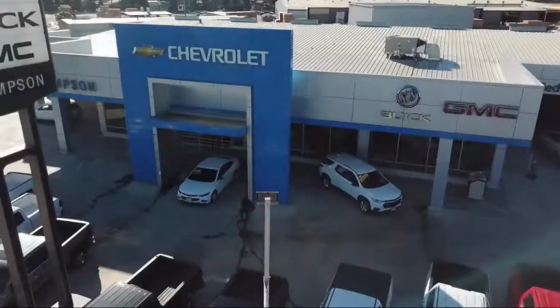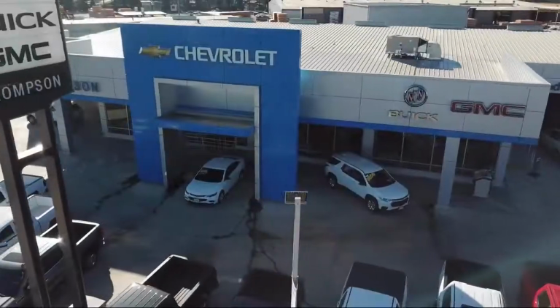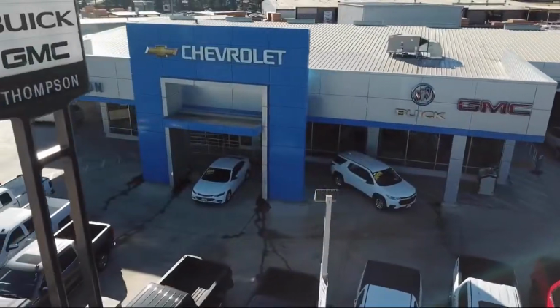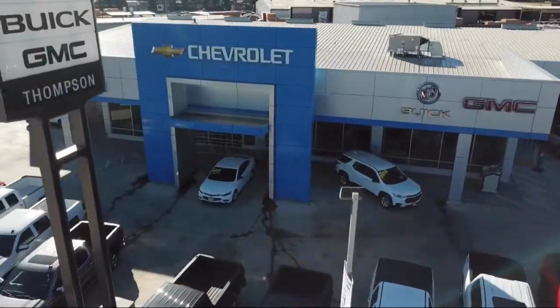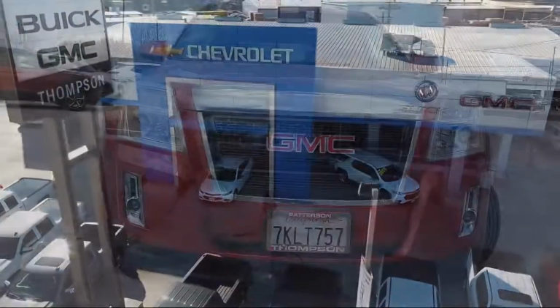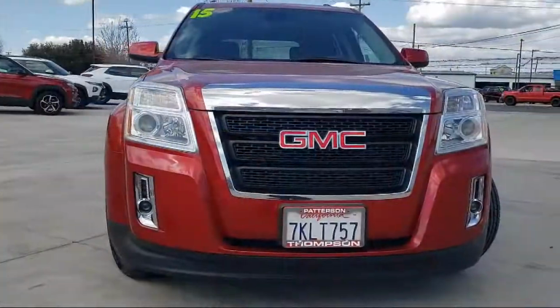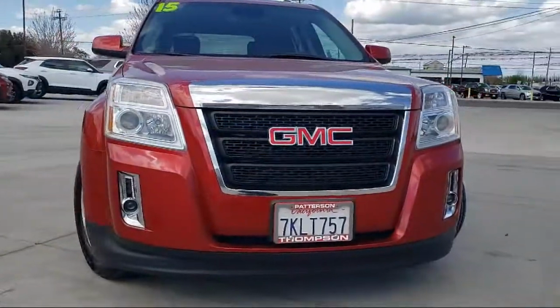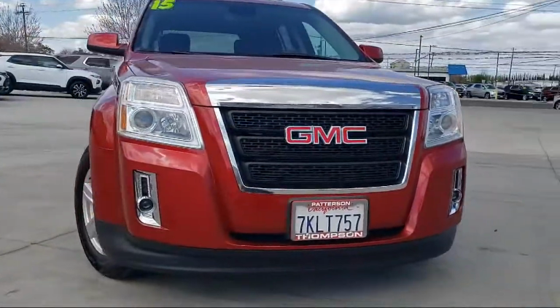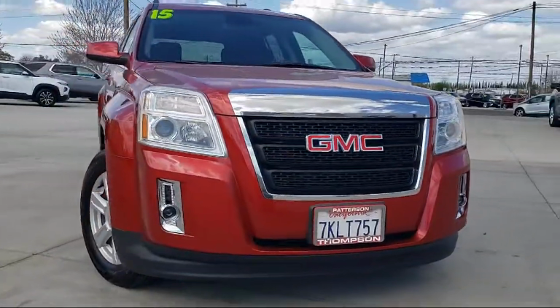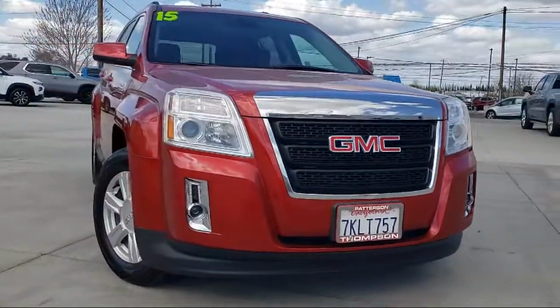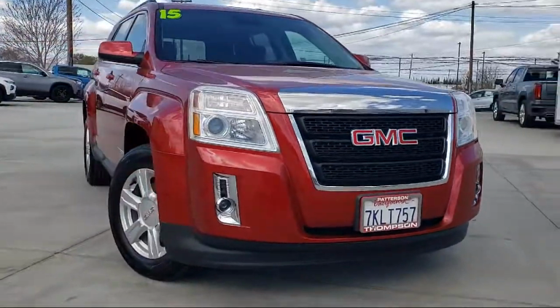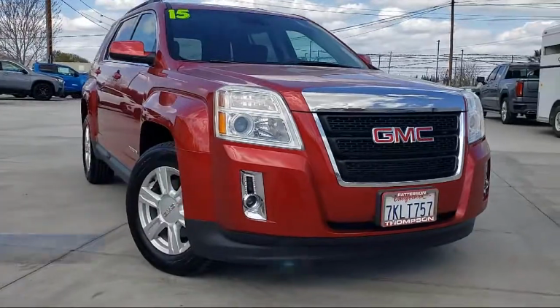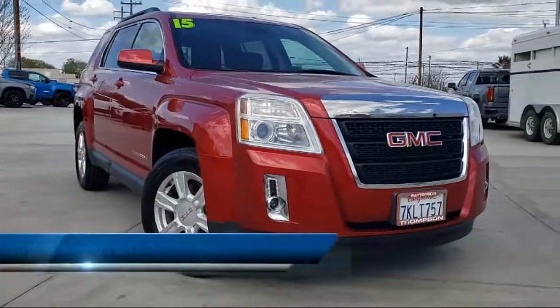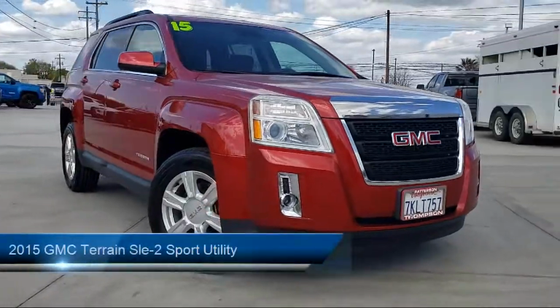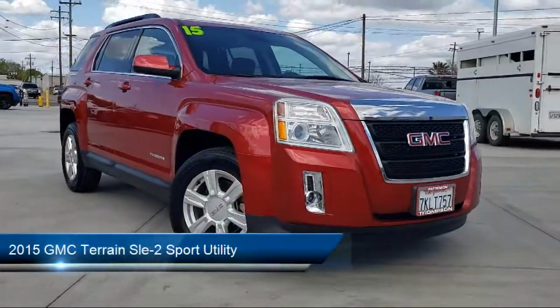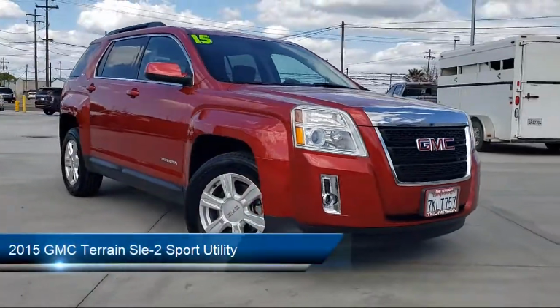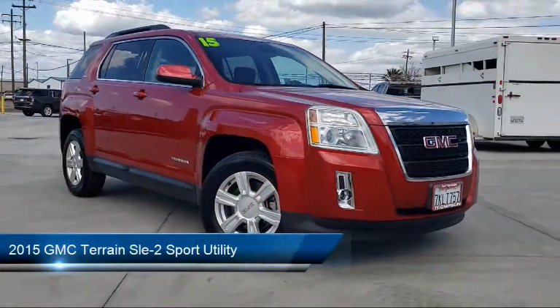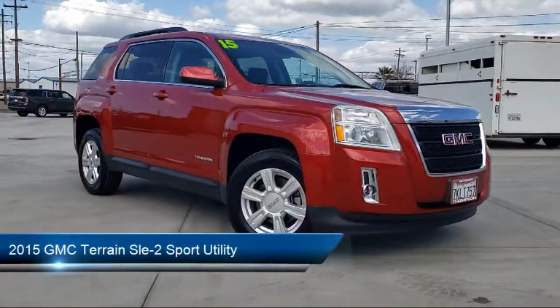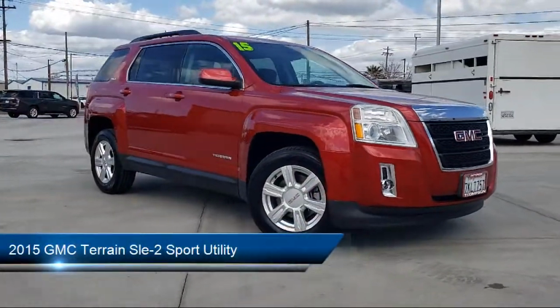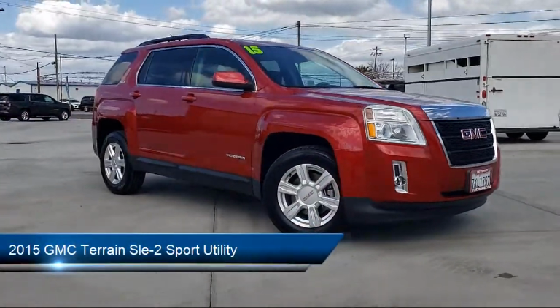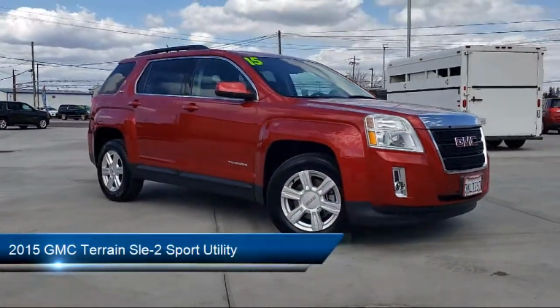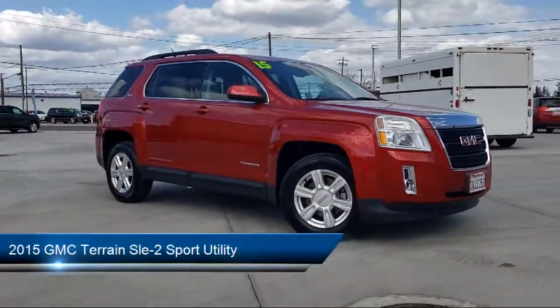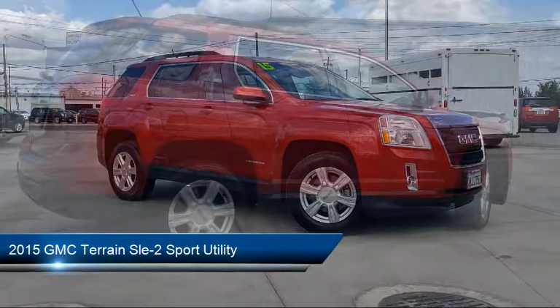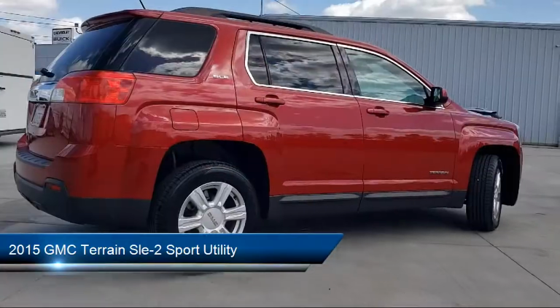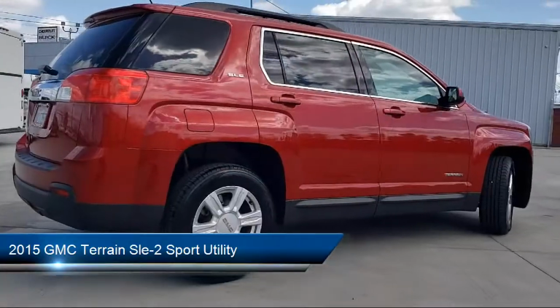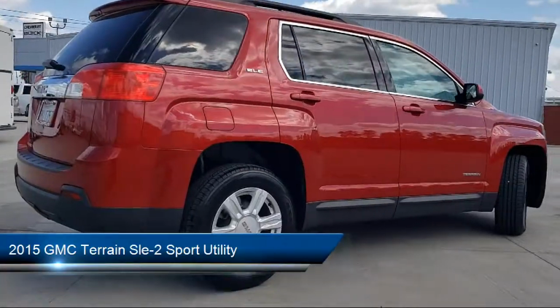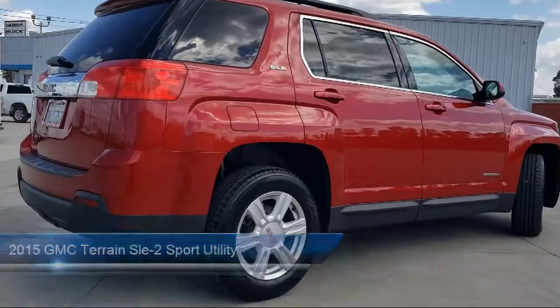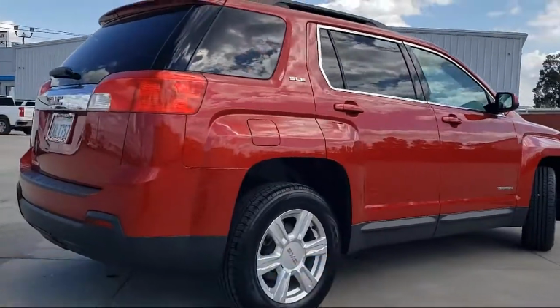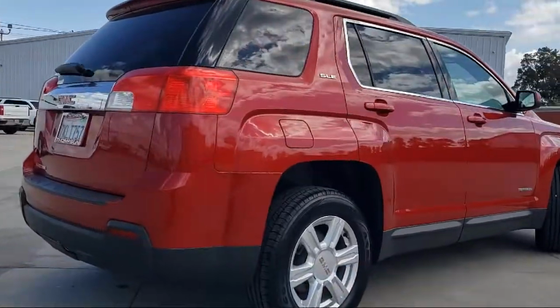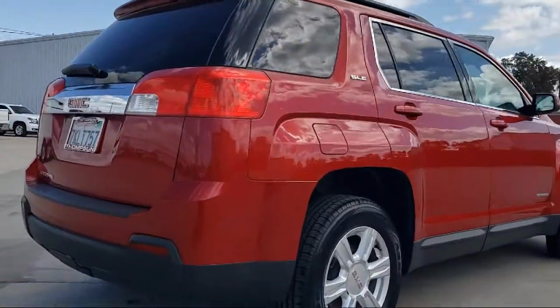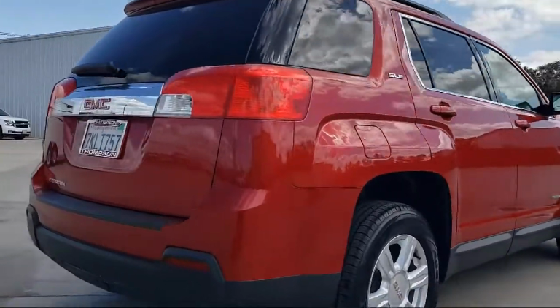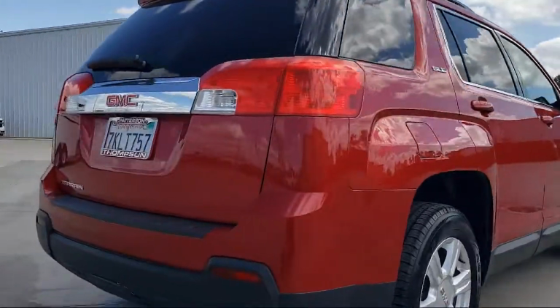Welcome to Thompson Chevrolet and here's a look at one of our pre-owned vehicles from our great selection of cars, trucks and SUVs. It comes equipped with Roof Rack, Bluetooth Smartphone Integration, Alloy Wheels, and Keyless Entry.